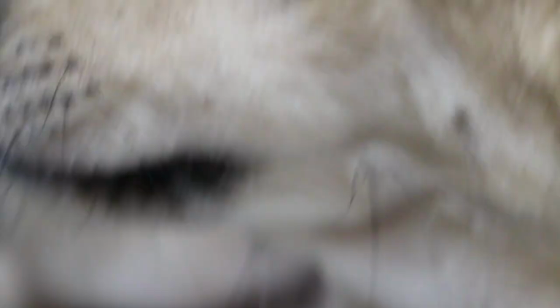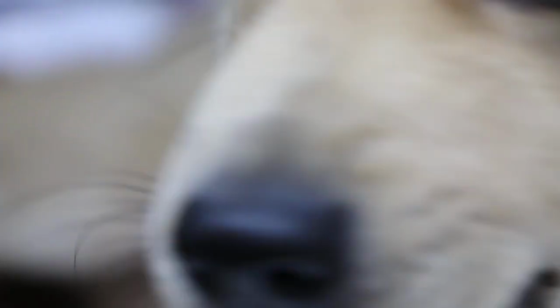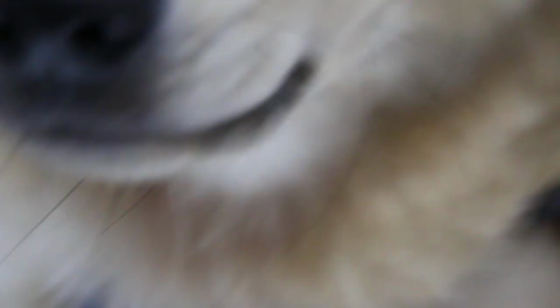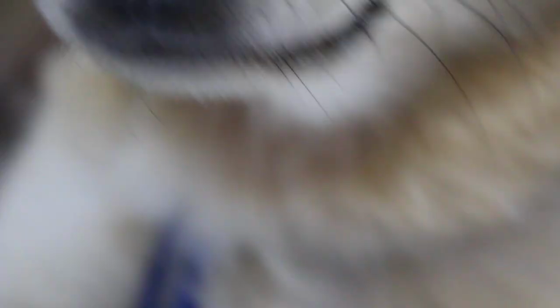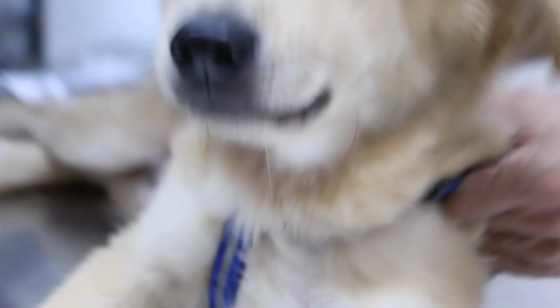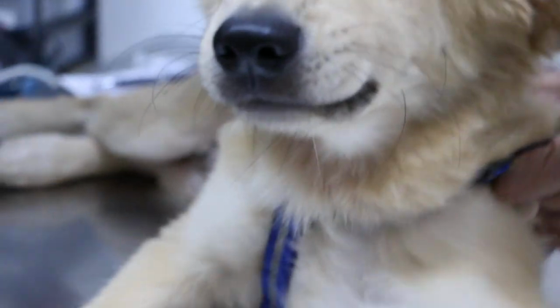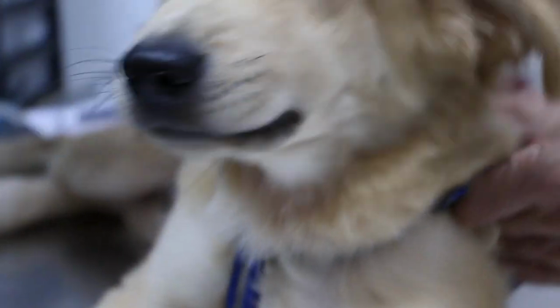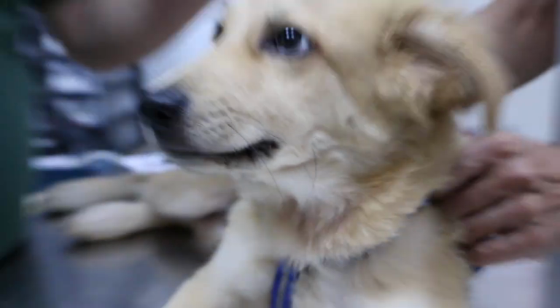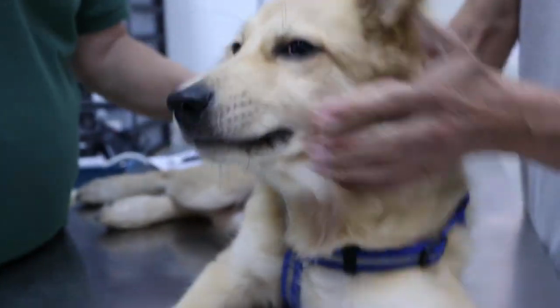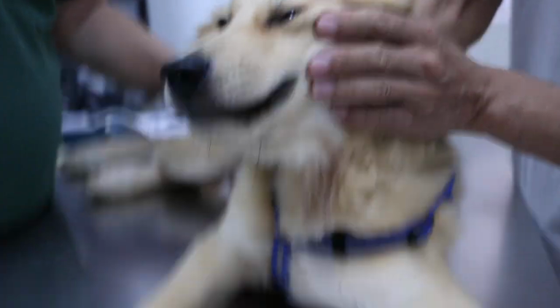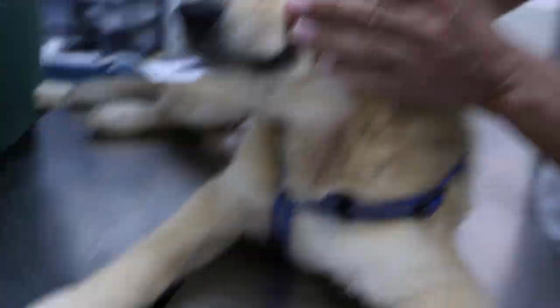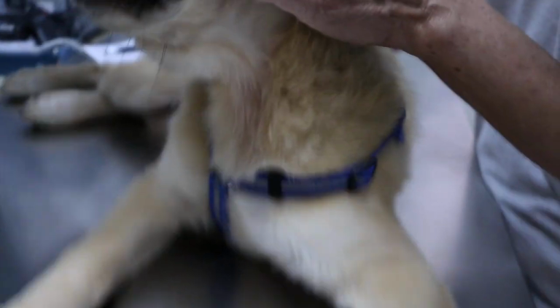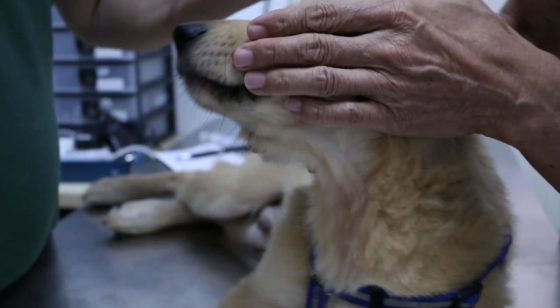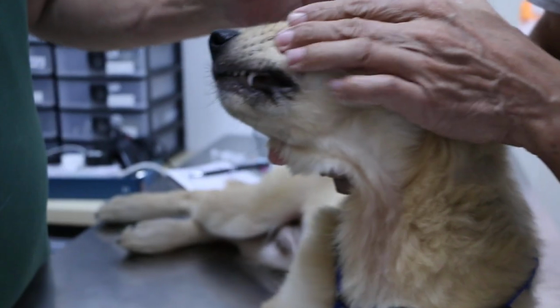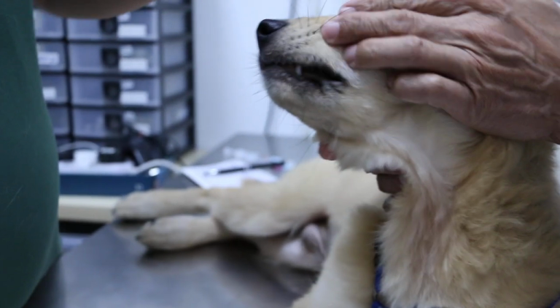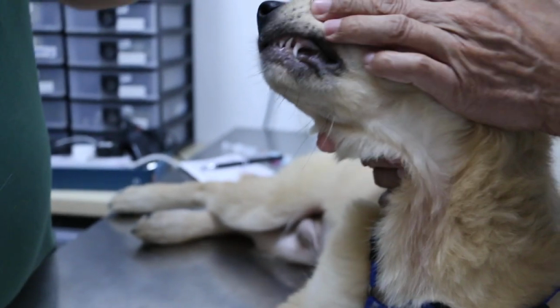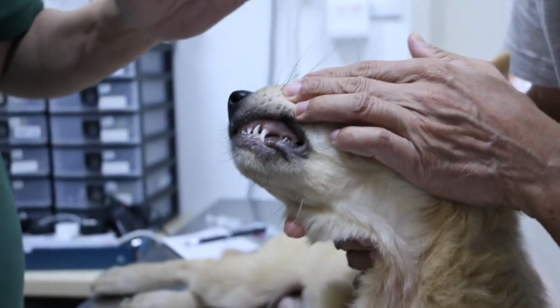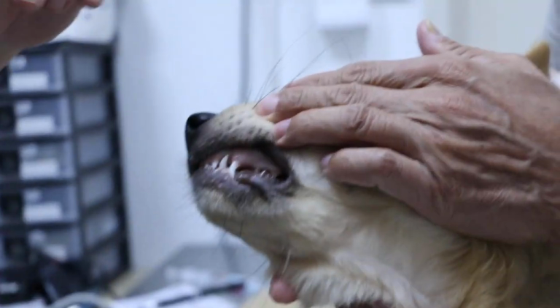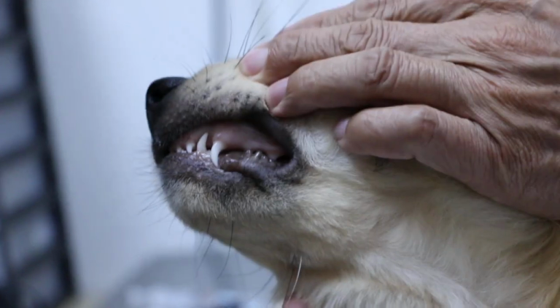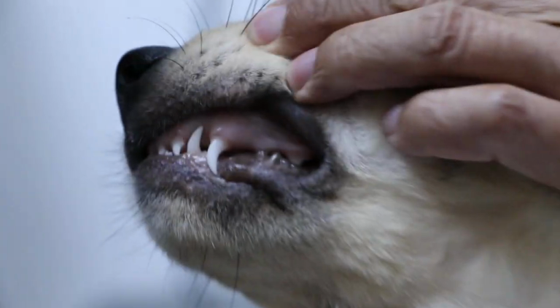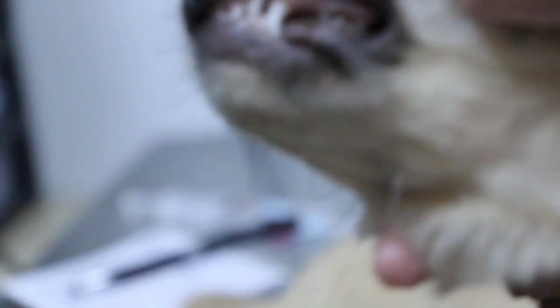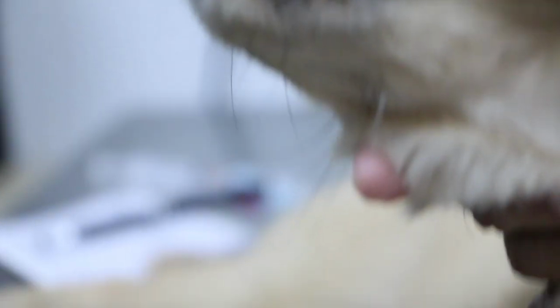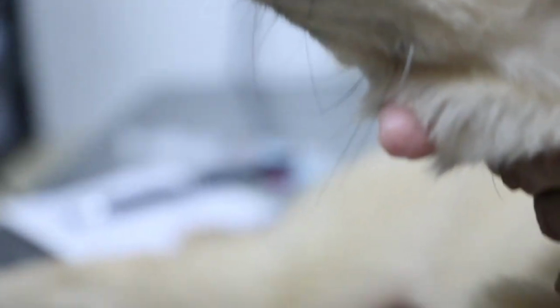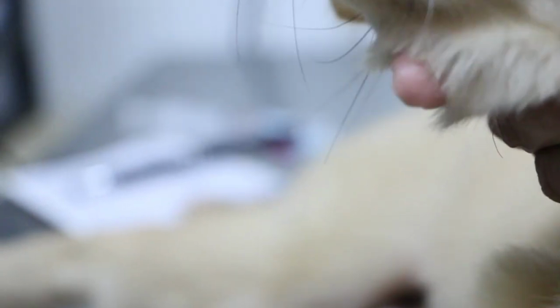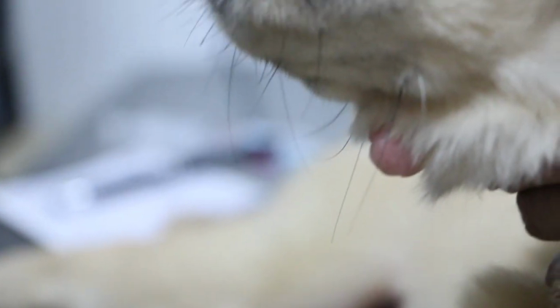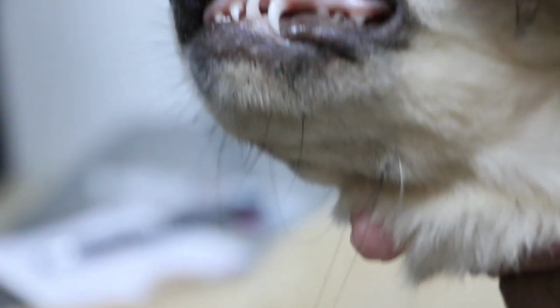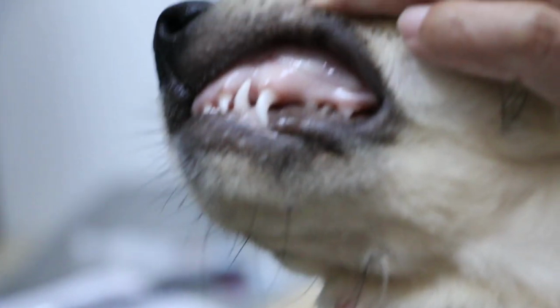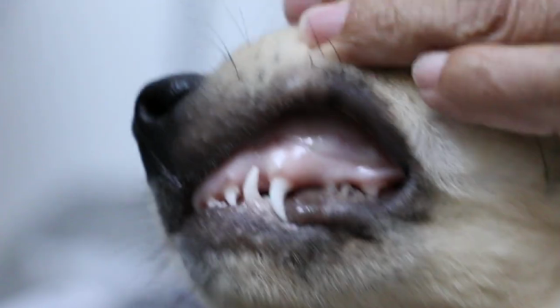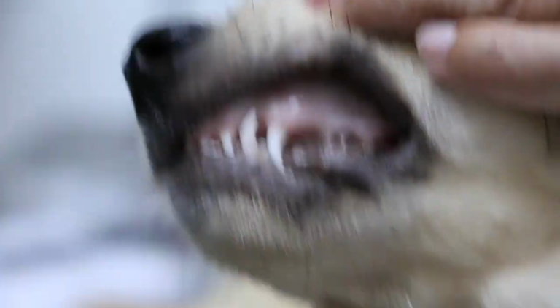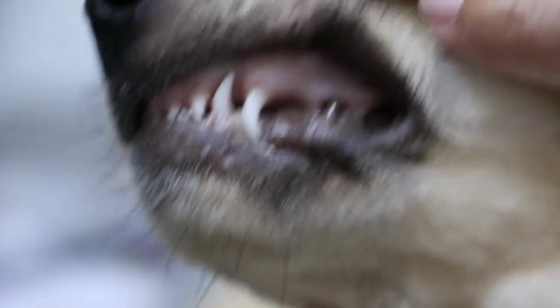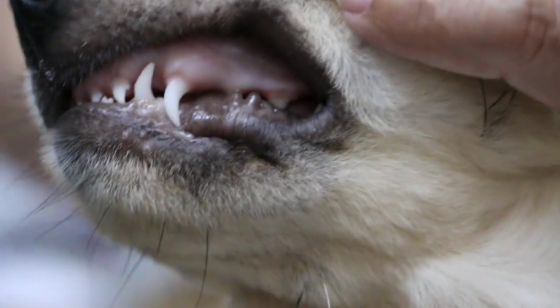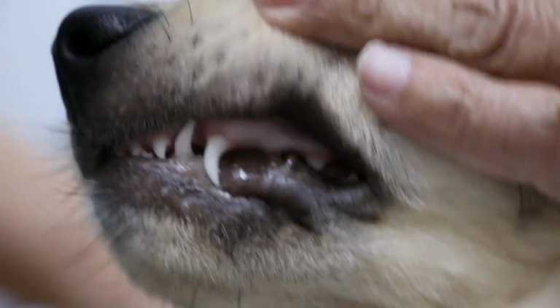Can you open his mouth just to check? Open a bit. The gums will be pale — a bit pale. Normally it should be pinker than that.